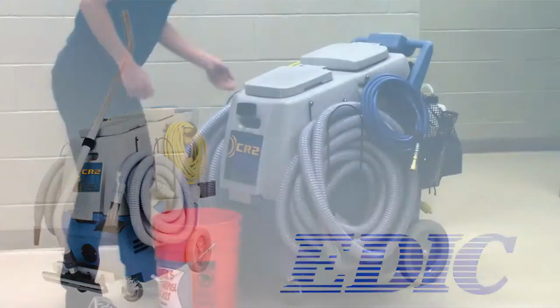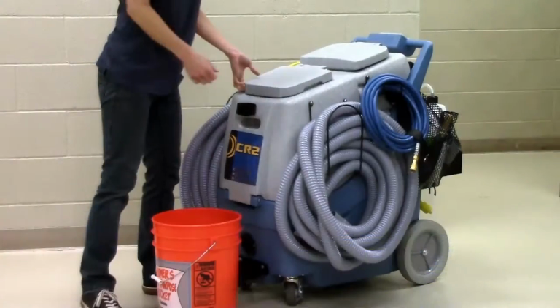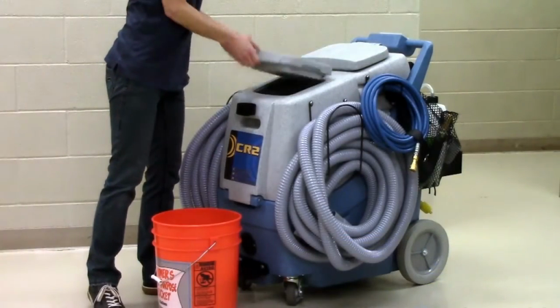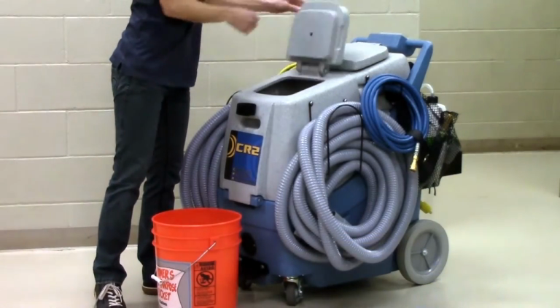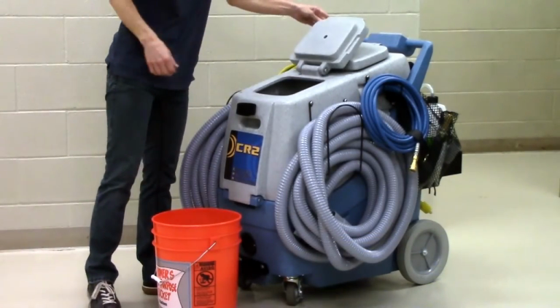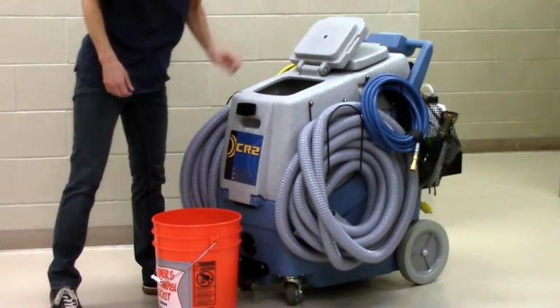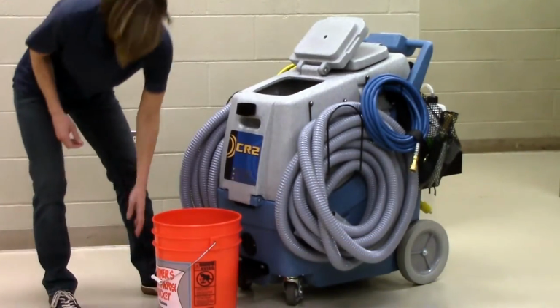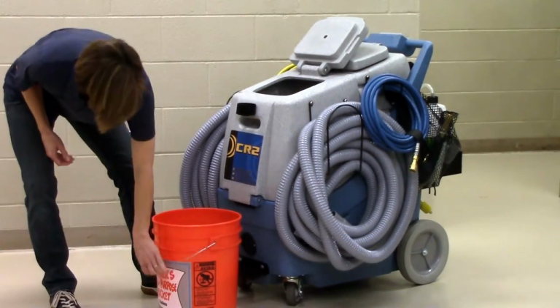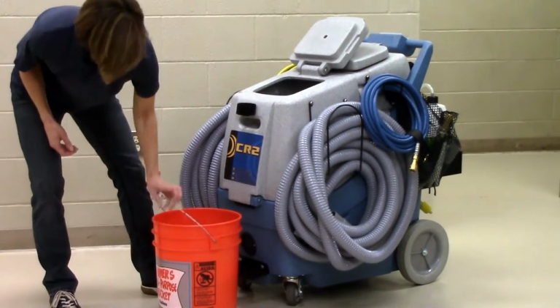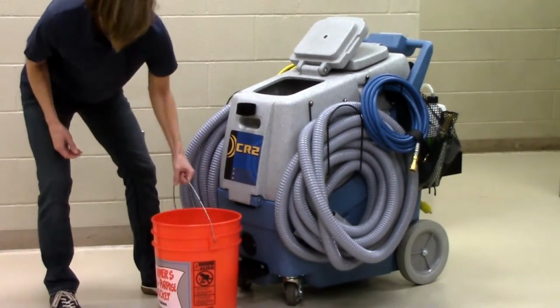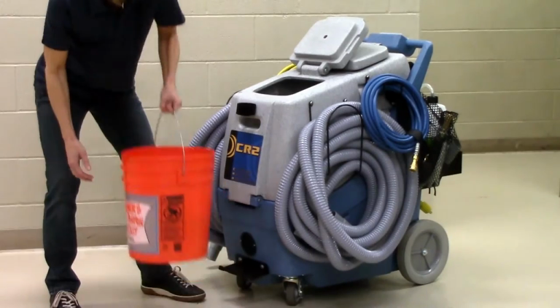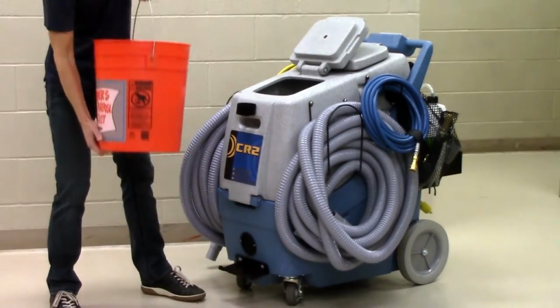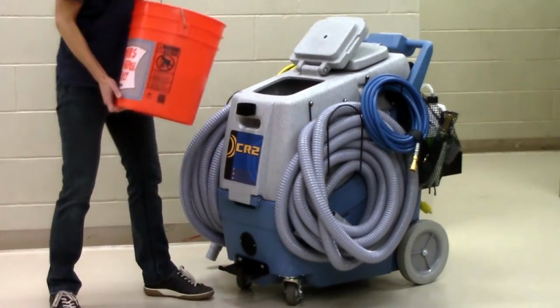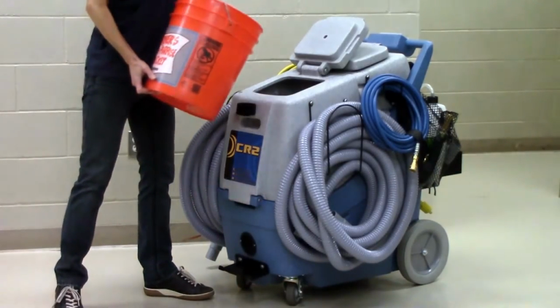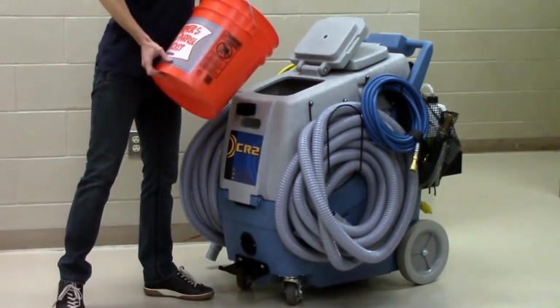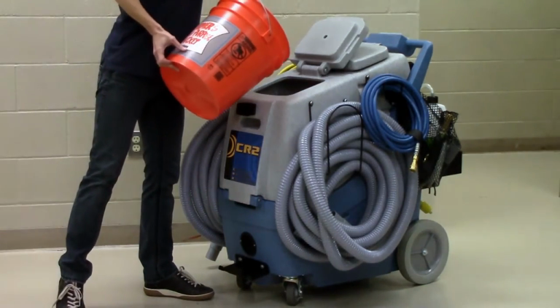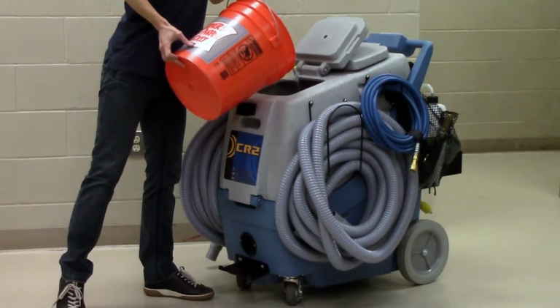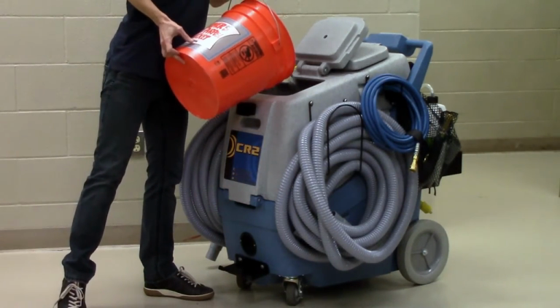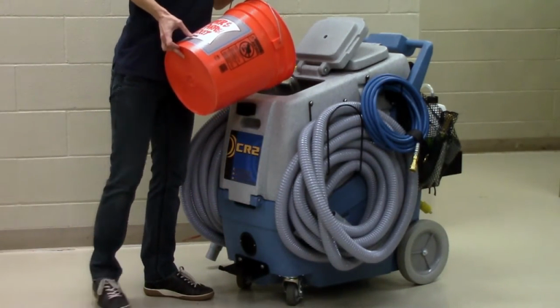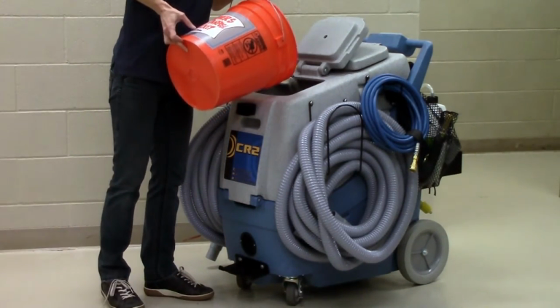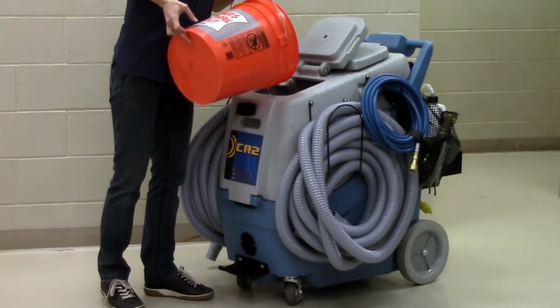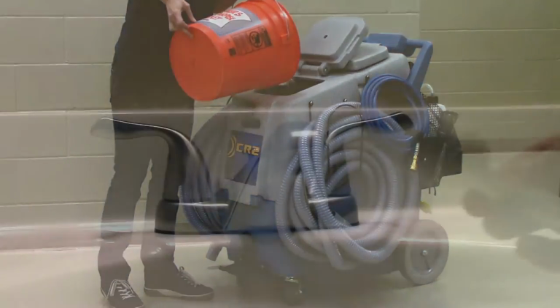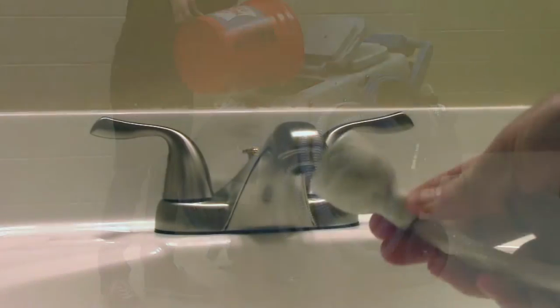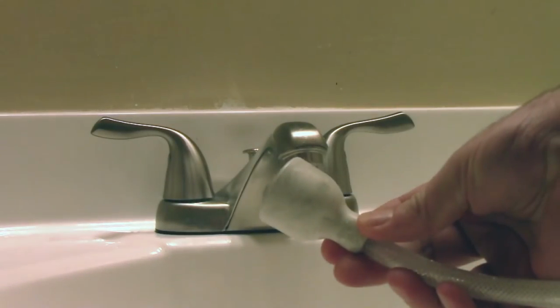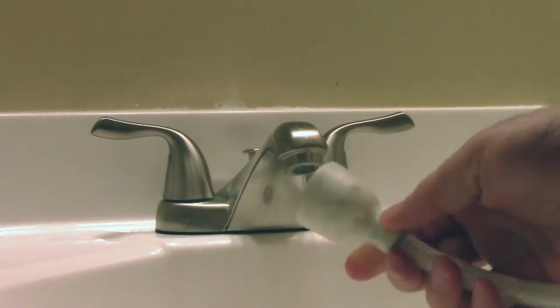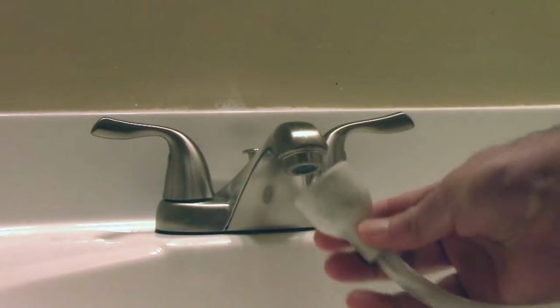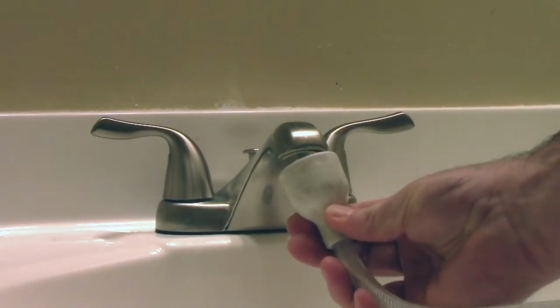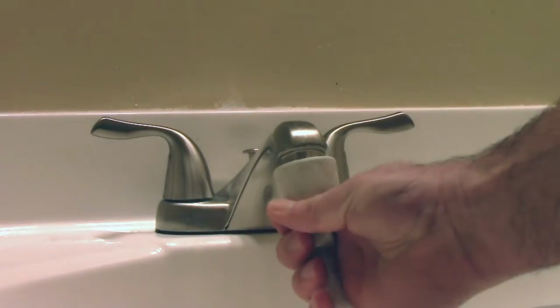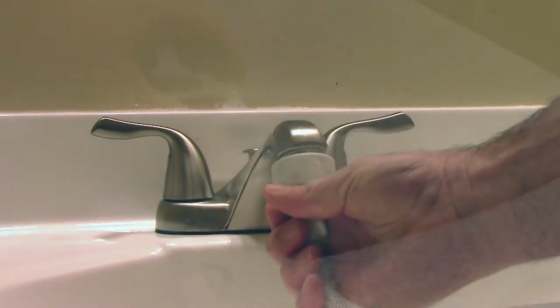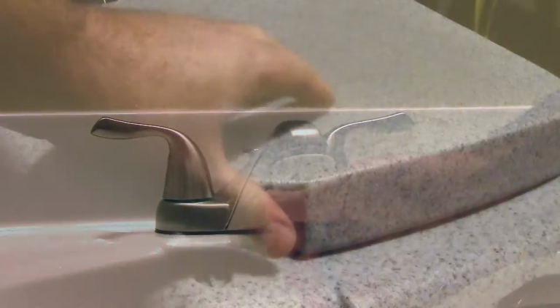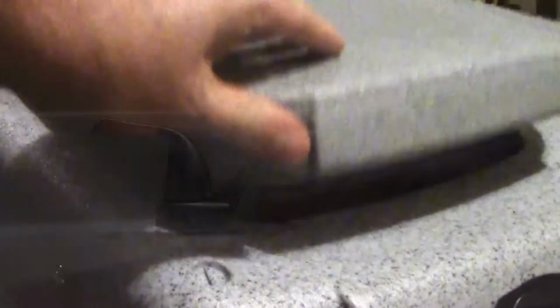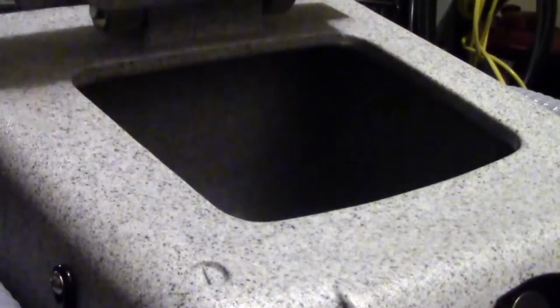Step 1 of the setup process is filling the machine. The quickest way to fill the CR2 is by using the wide opening on the solution tank to fill with a 5-gallon bucket or hose from the janitor closet. If that is not available, you can also use the included sink adapter to fill the machine.